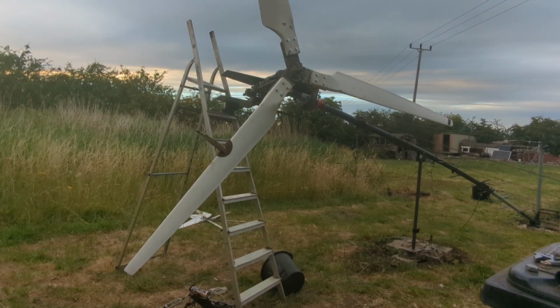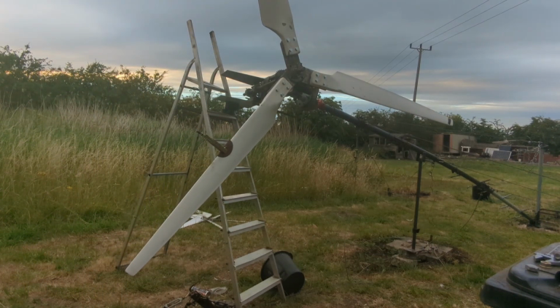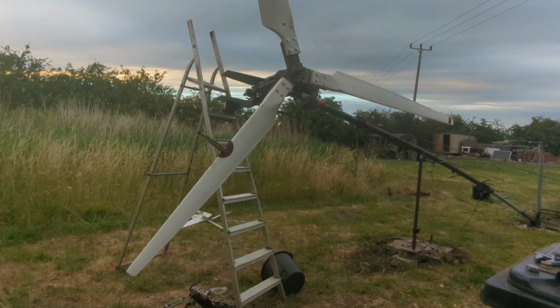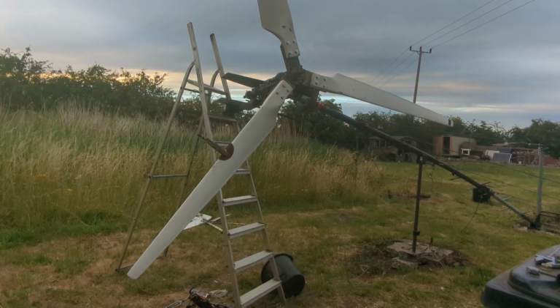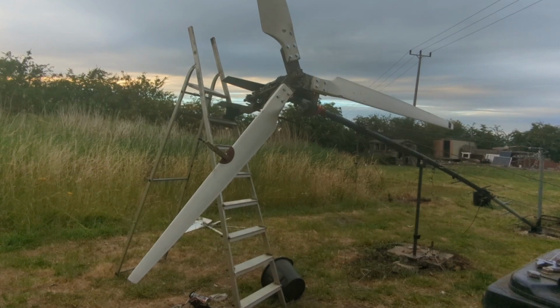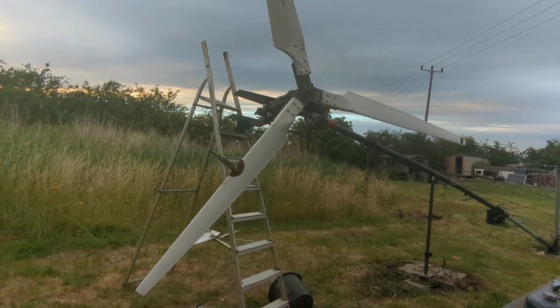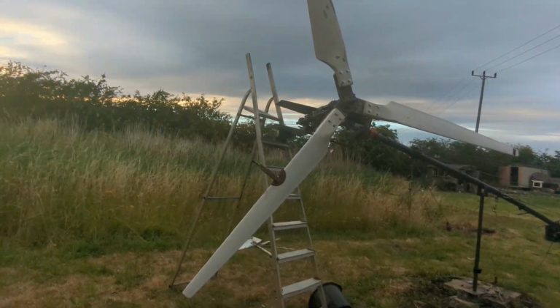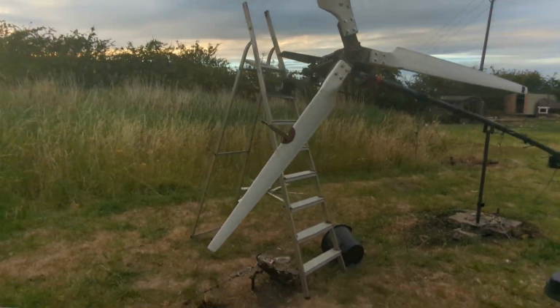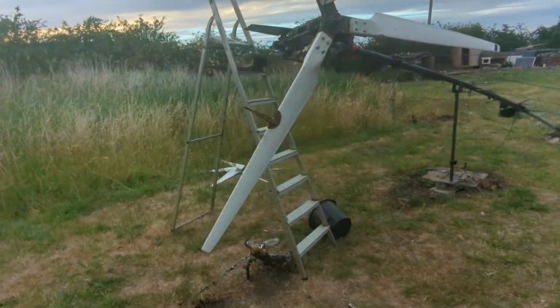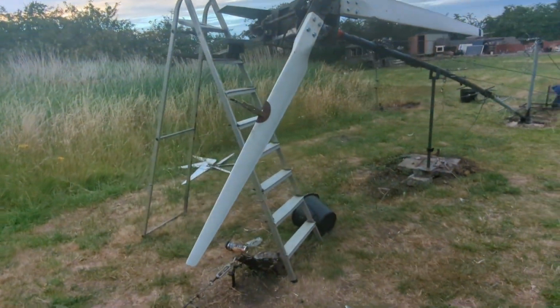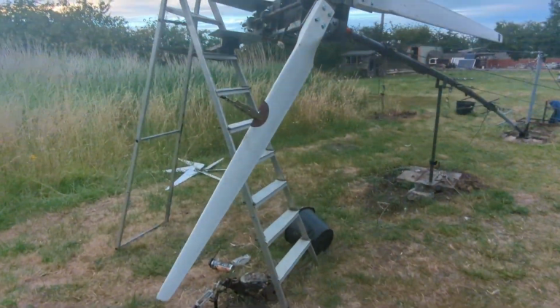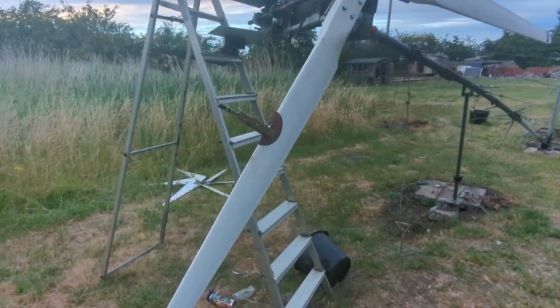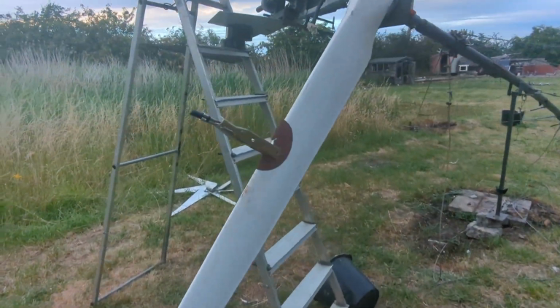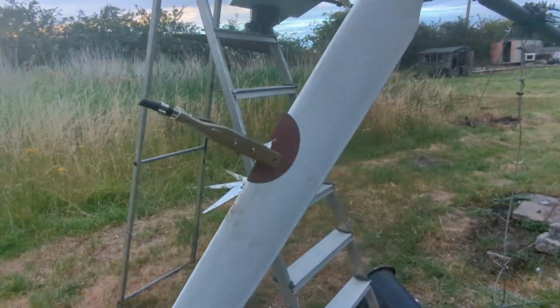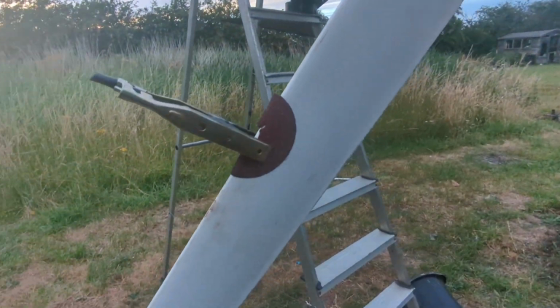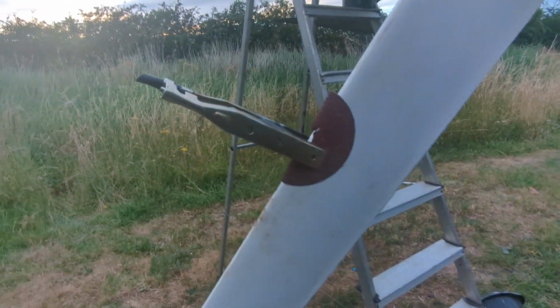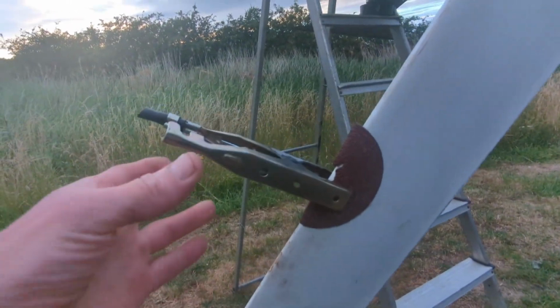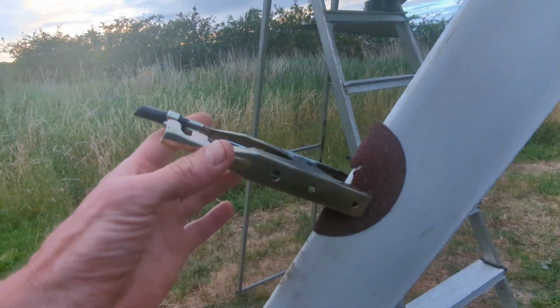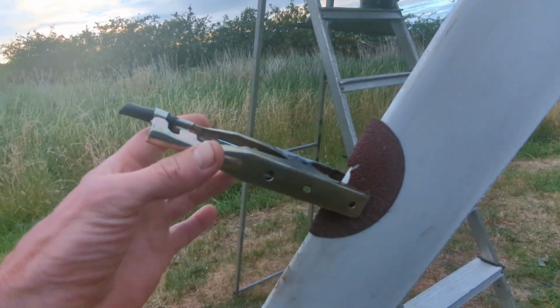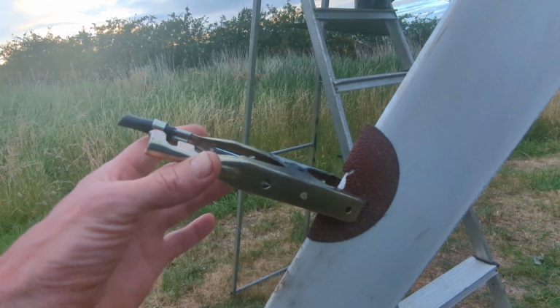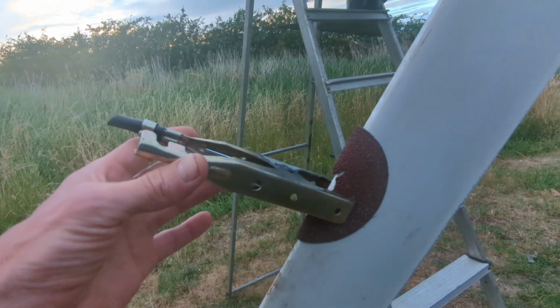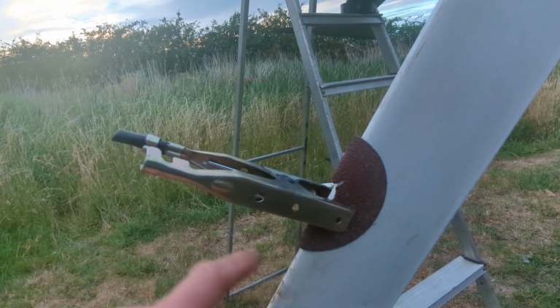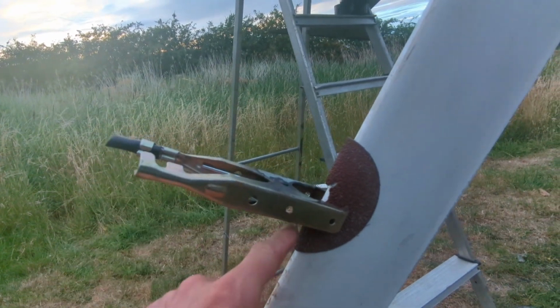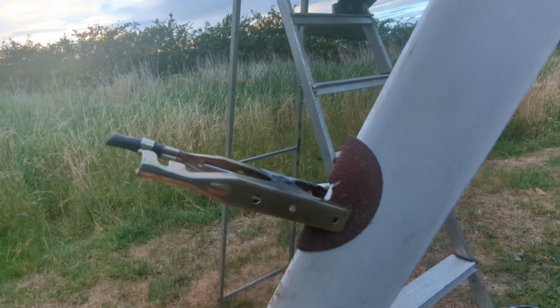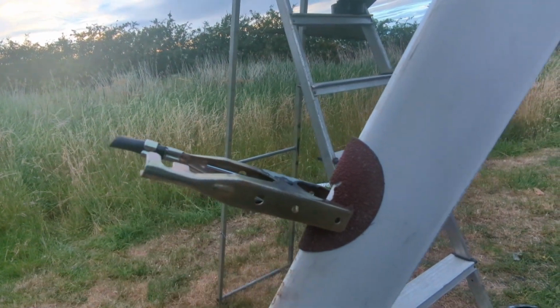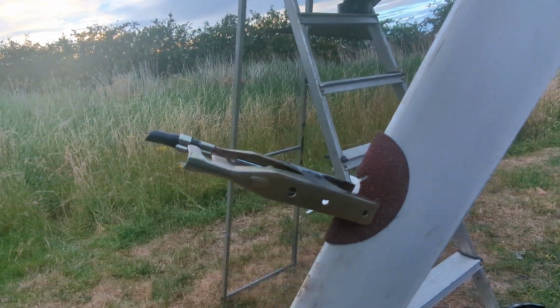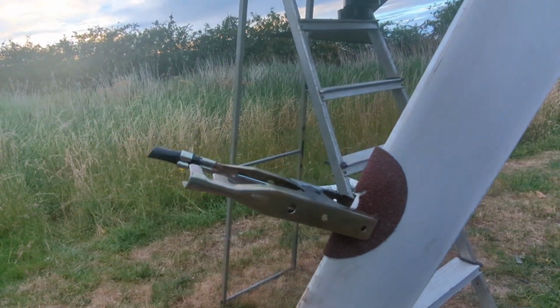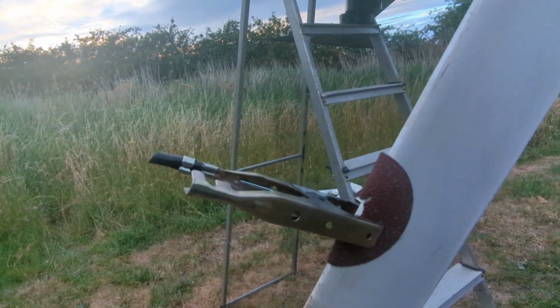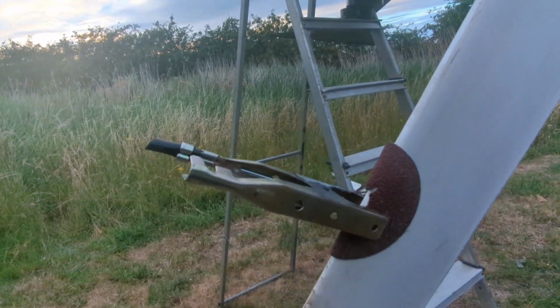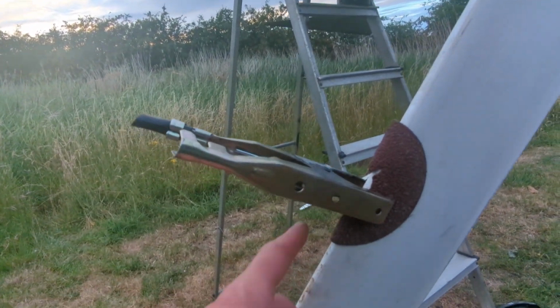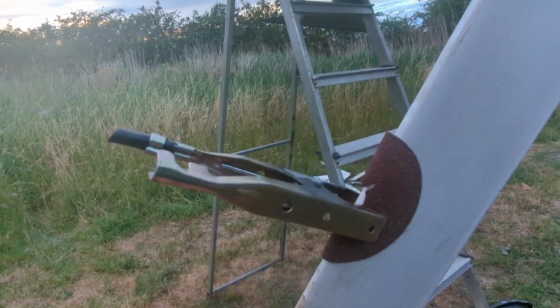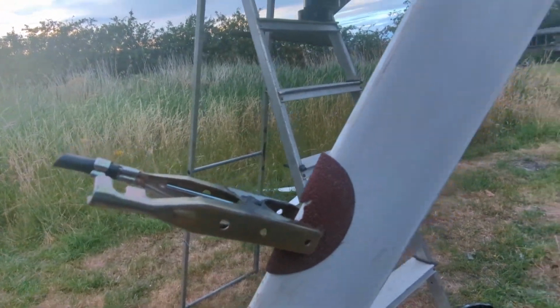That's the plan — may end up having to add a bit more weight, but I'll have to weigh that clamp. That's the whole point of using something — have to weigh how much weight that is.